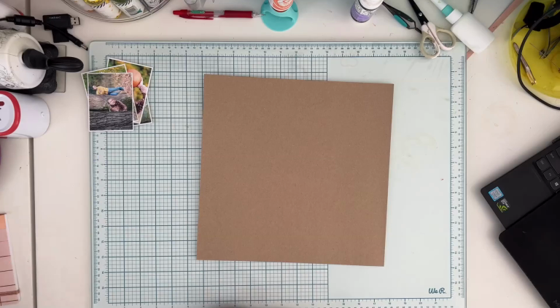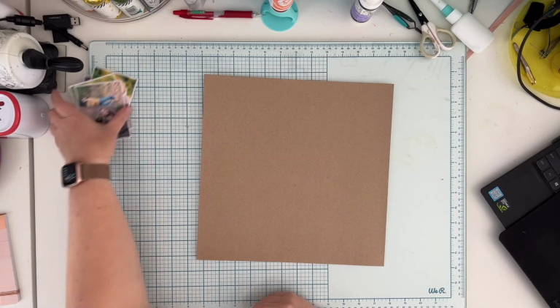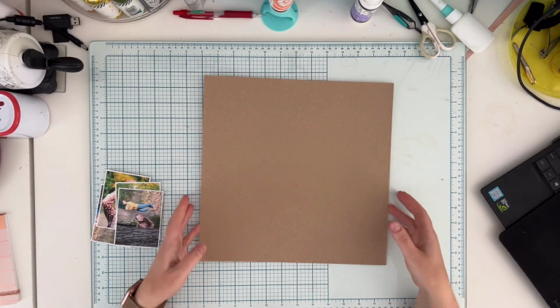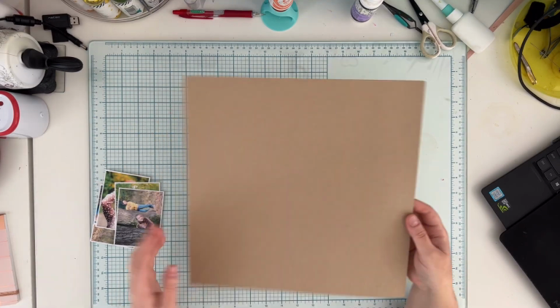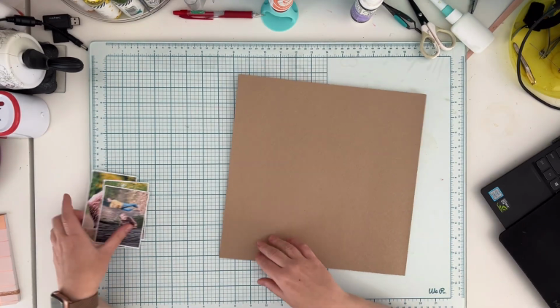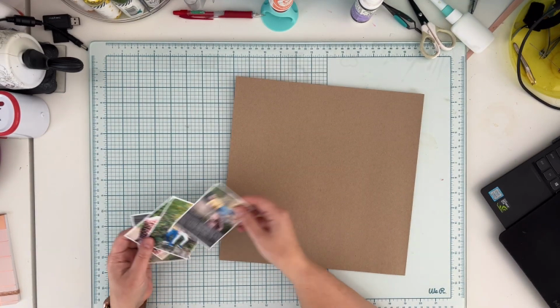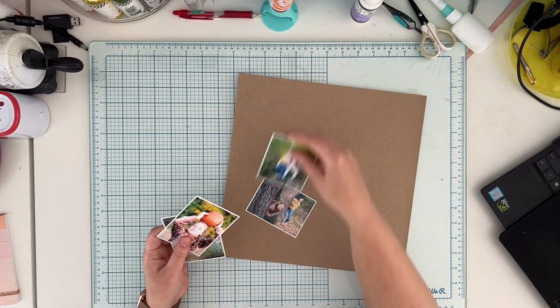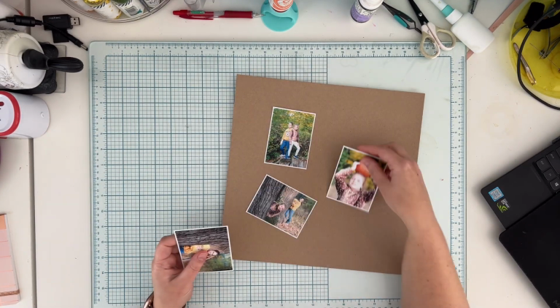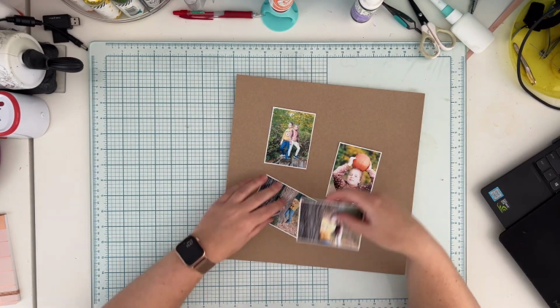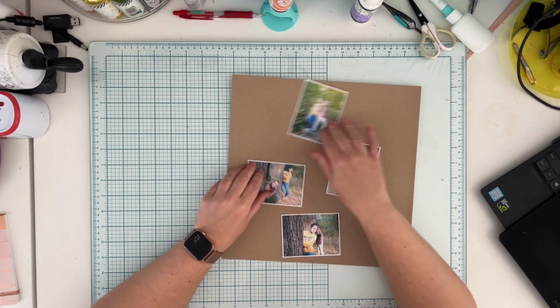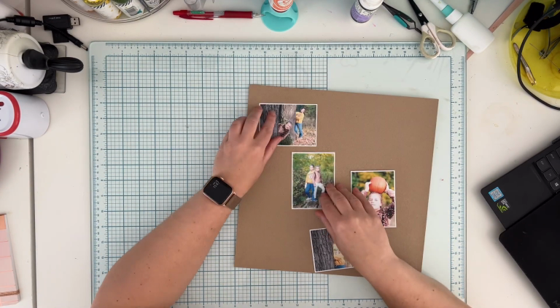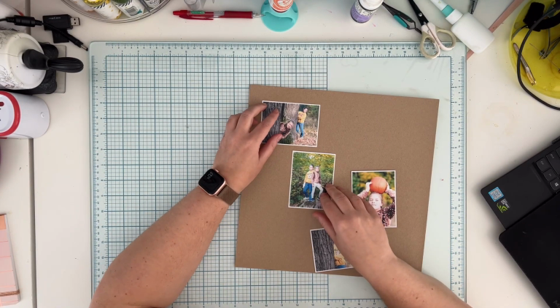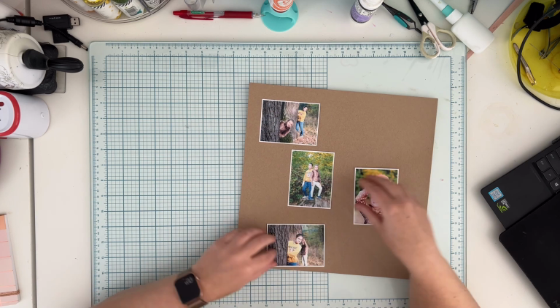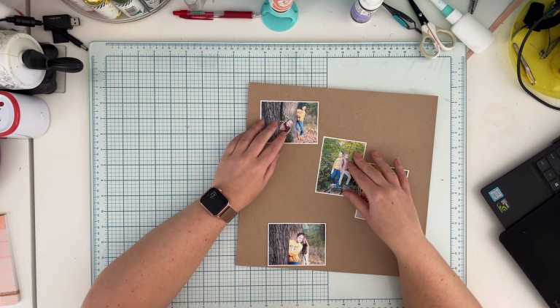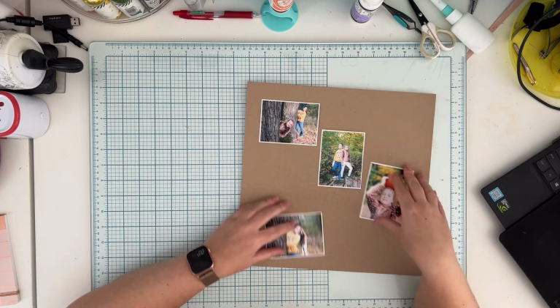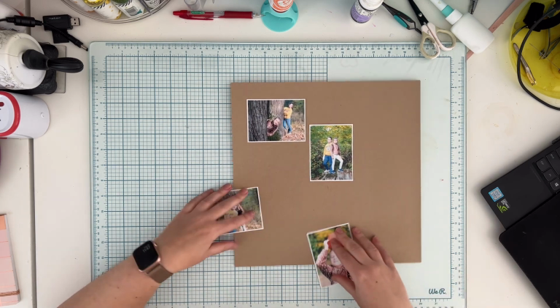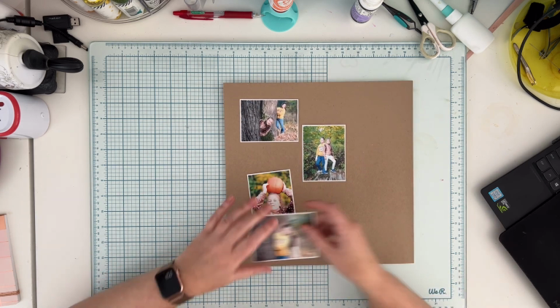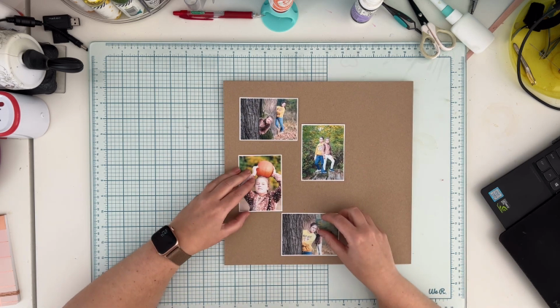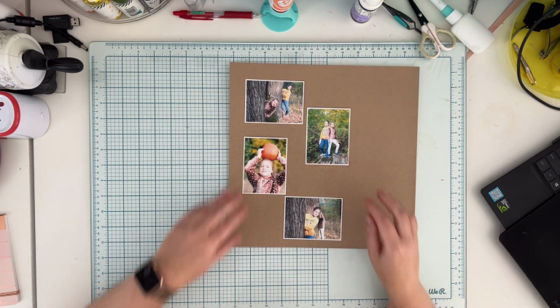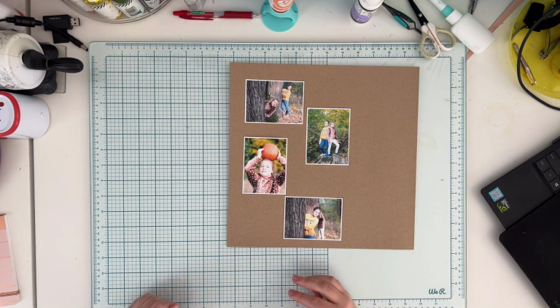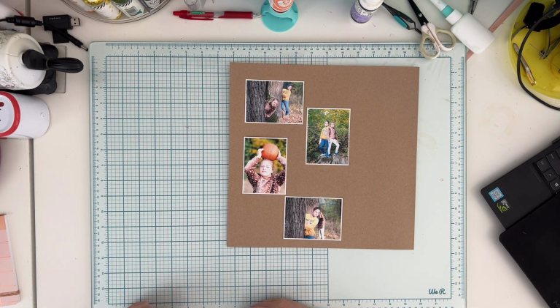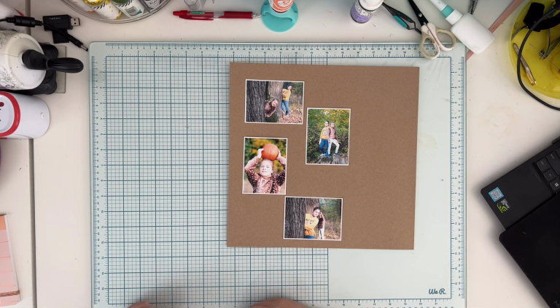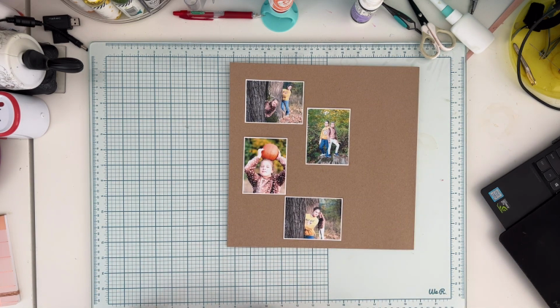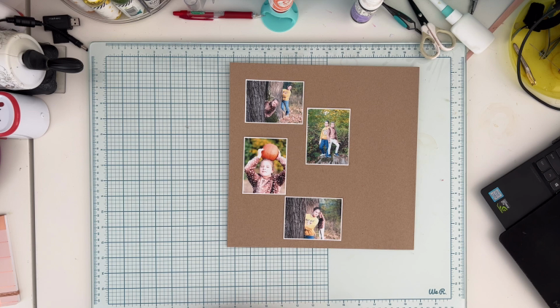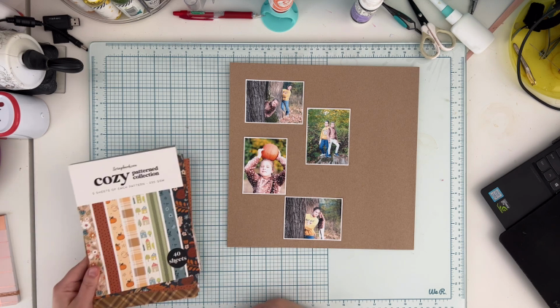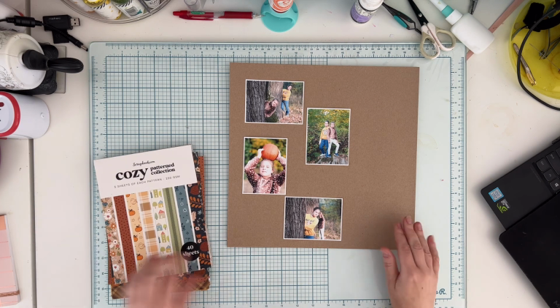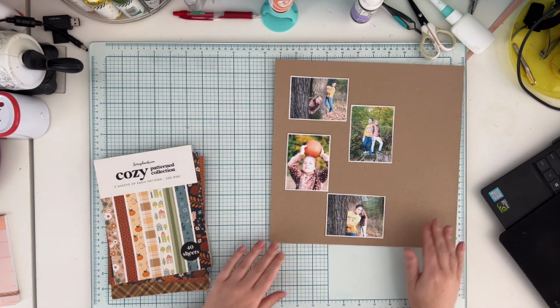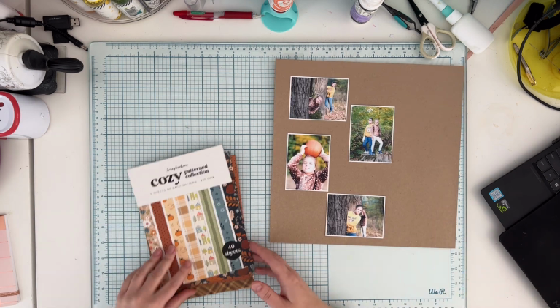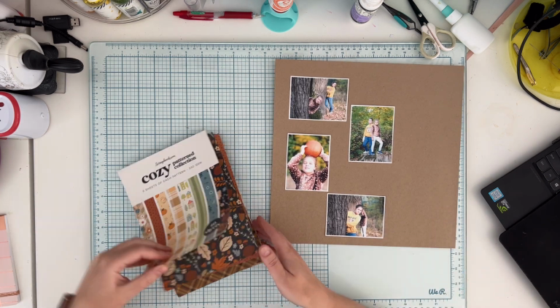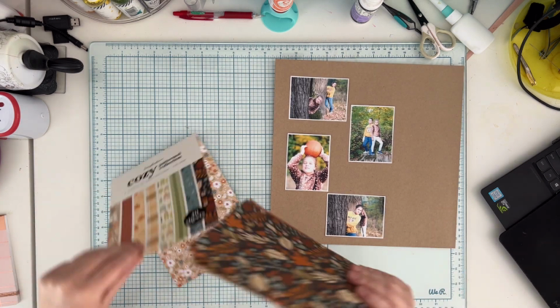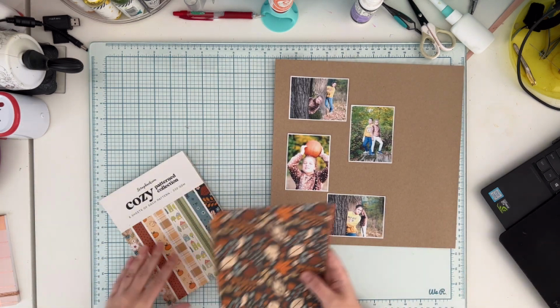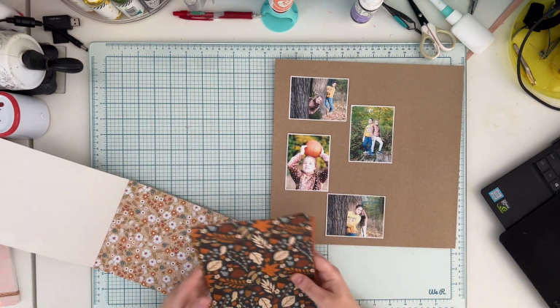Hello friends, it's Anna Komenda here and I have a full layout to share with you today. I love creating full pages and today I'm going to use four pictures, they are about 3 by 4 in size.